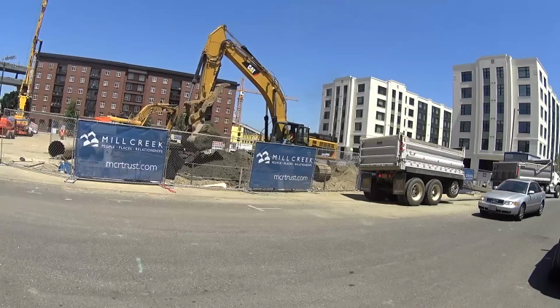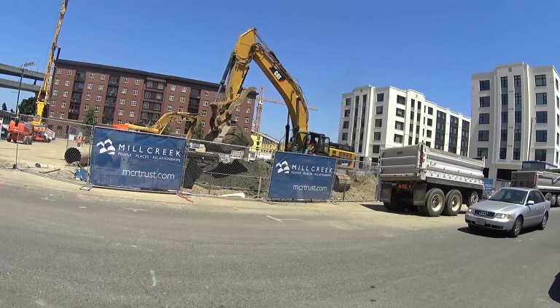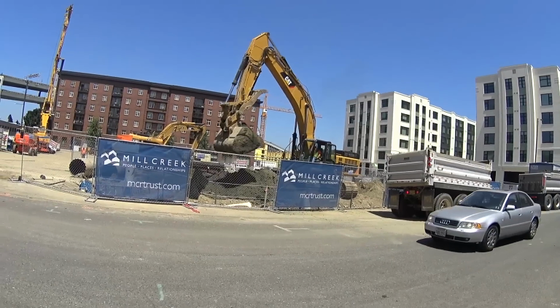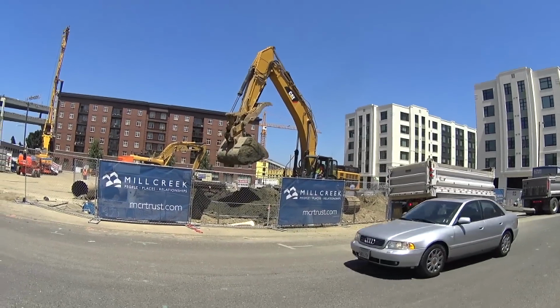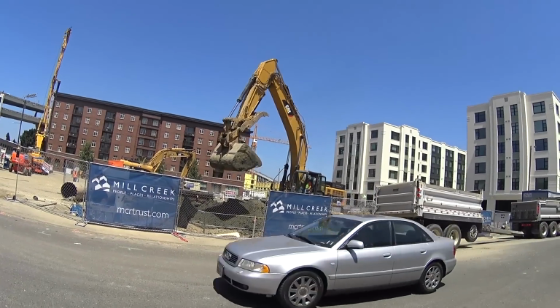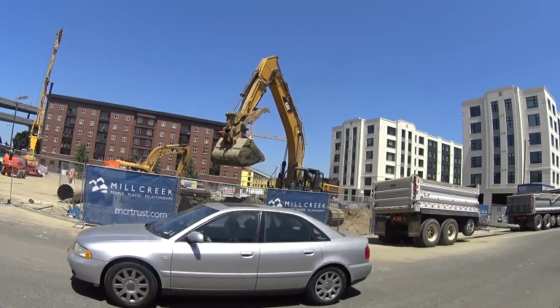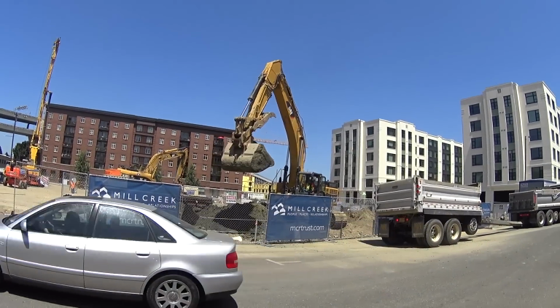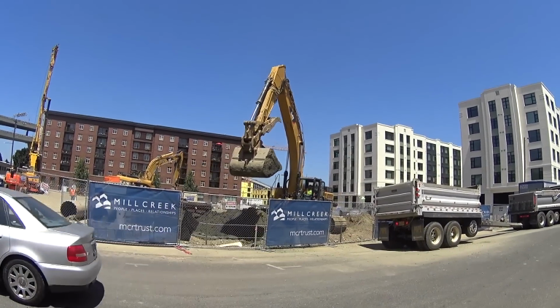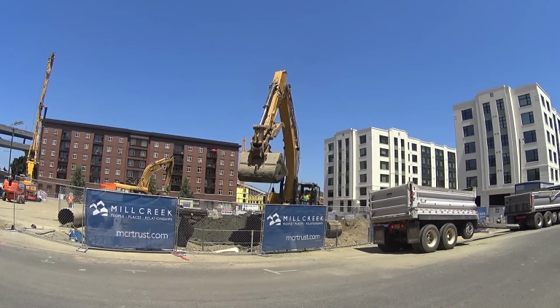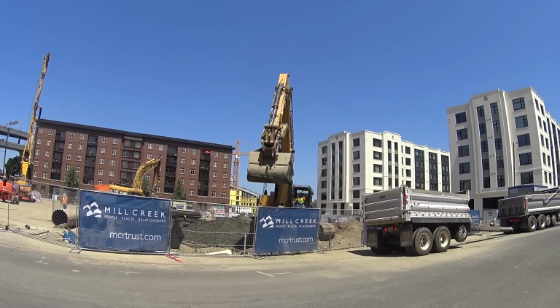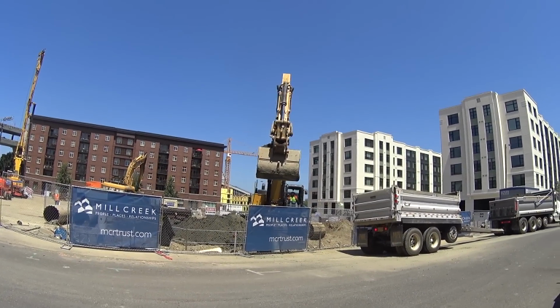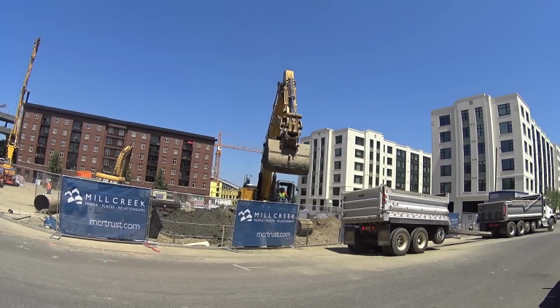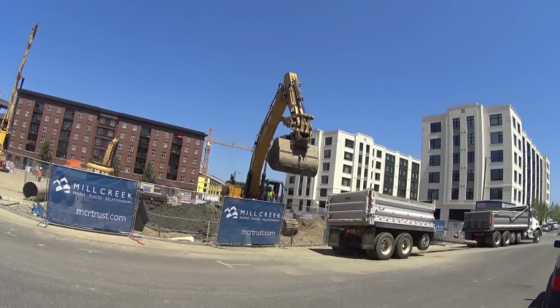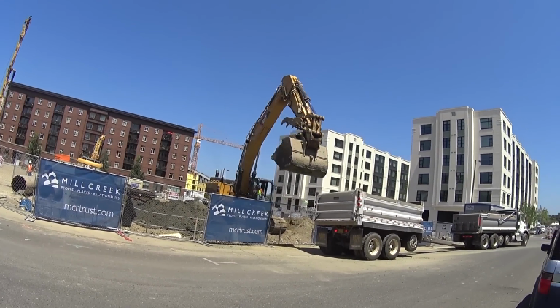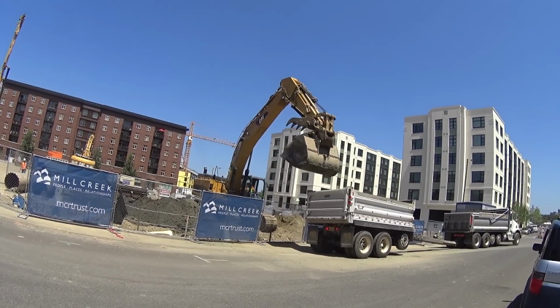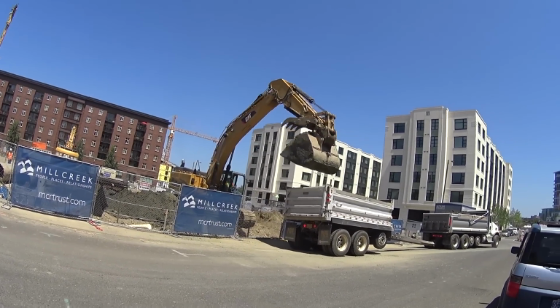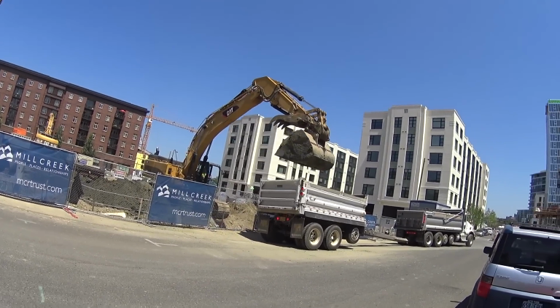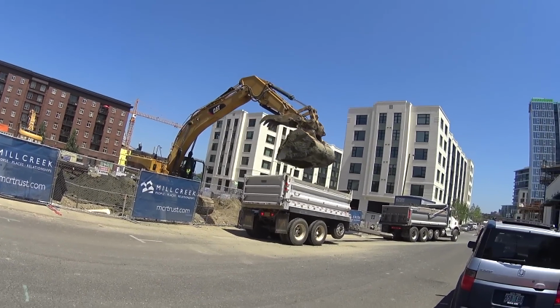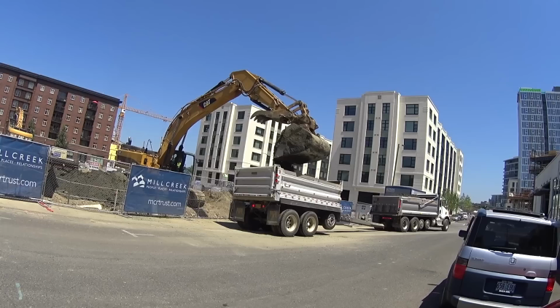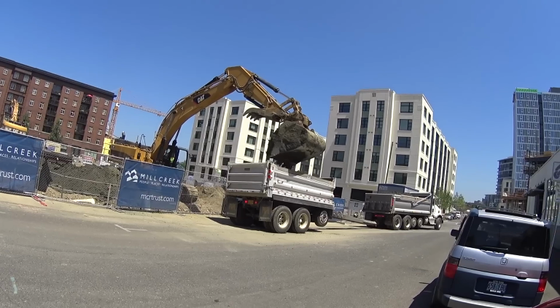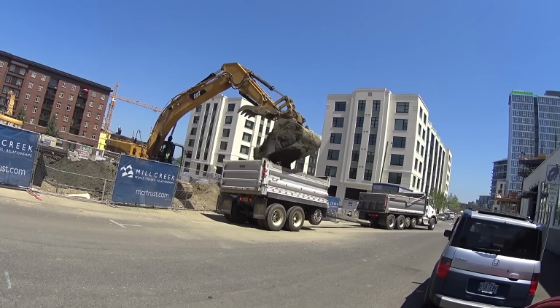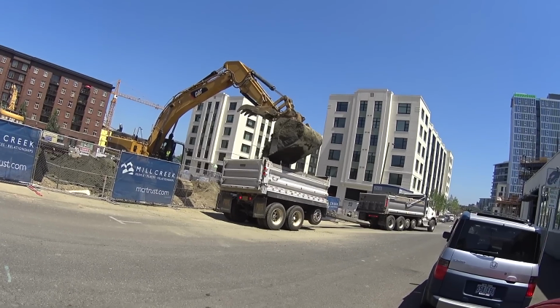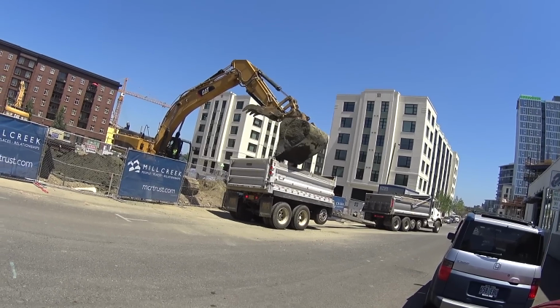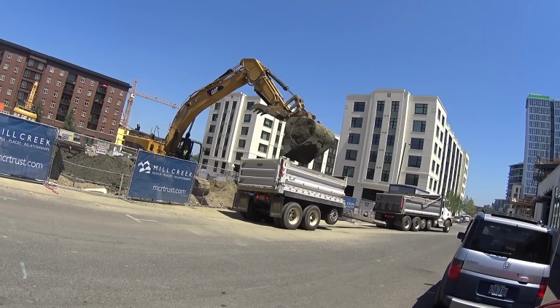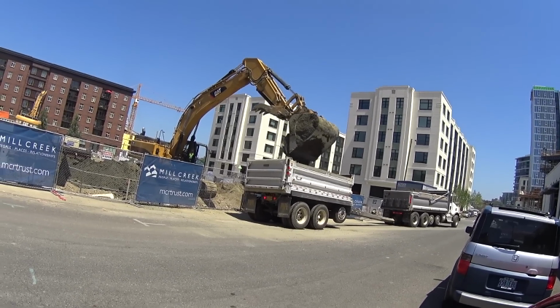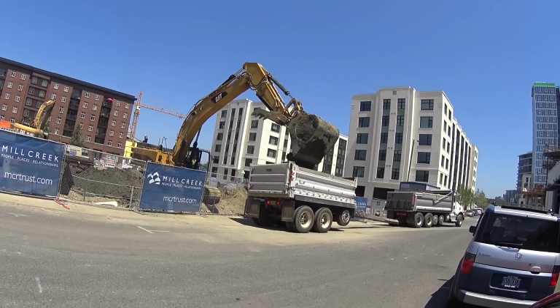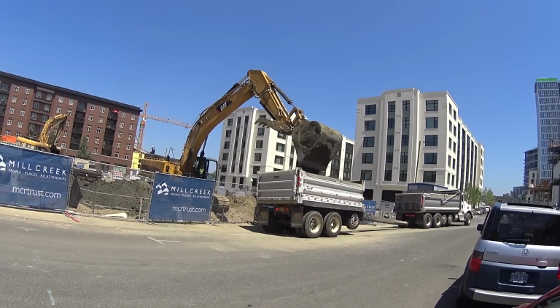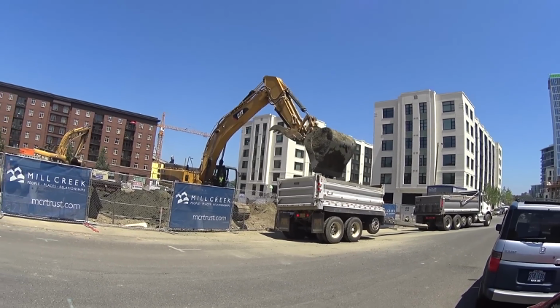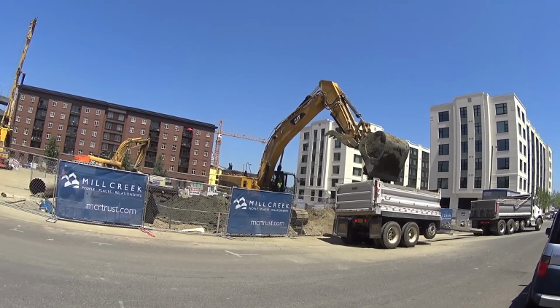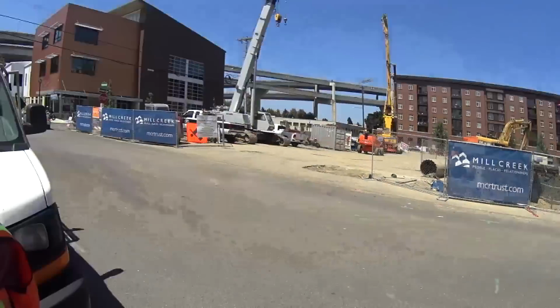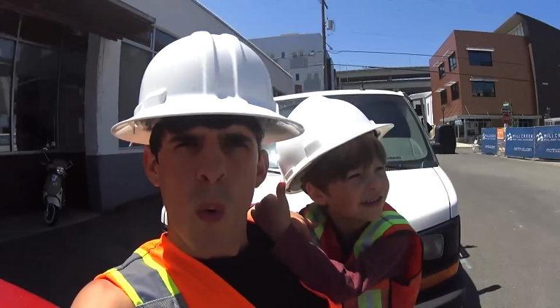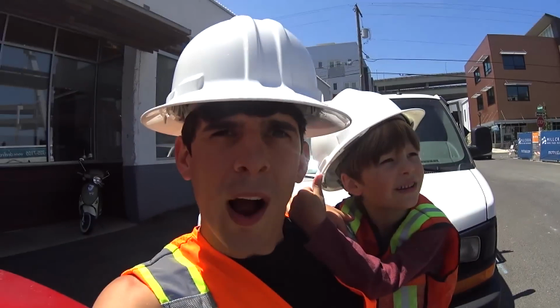Look at that bucket. Wow, oh my goodness — it's swinging over. It's going to fill up that dump truck in no time. Oh my goodness, wow.